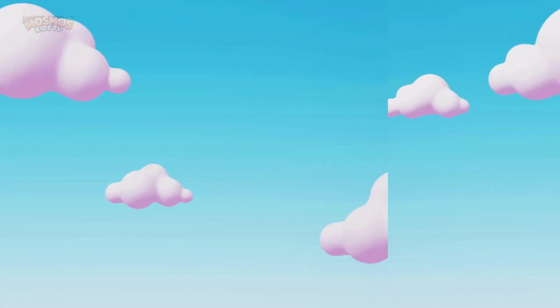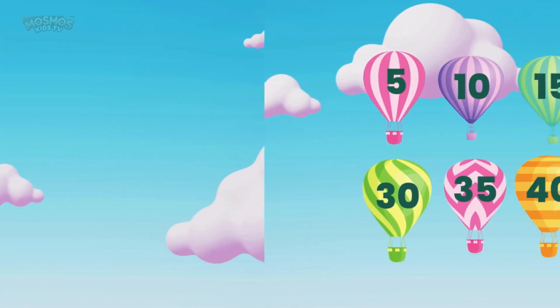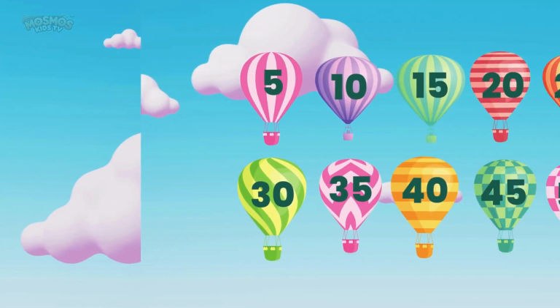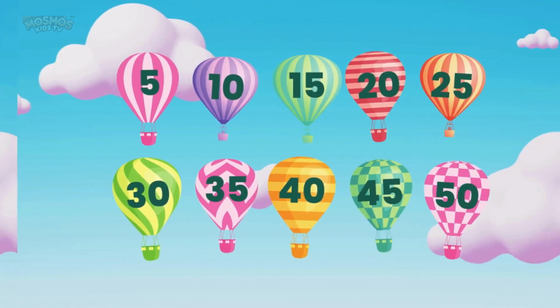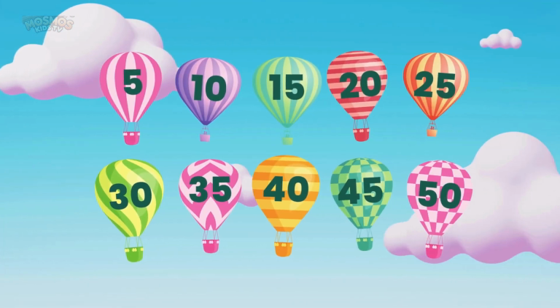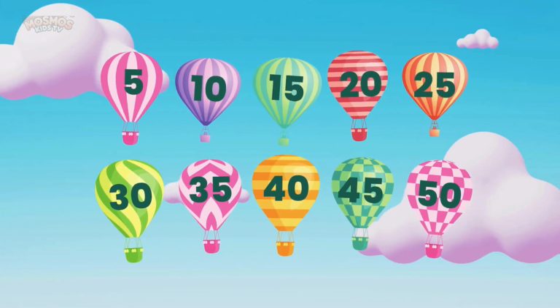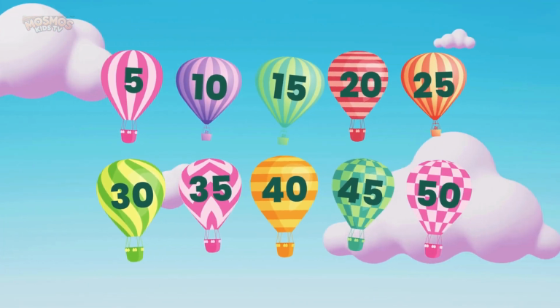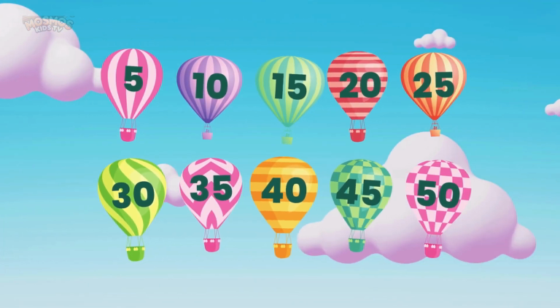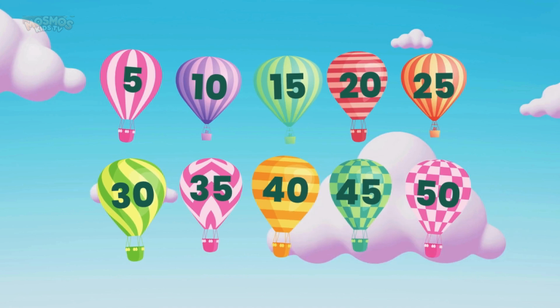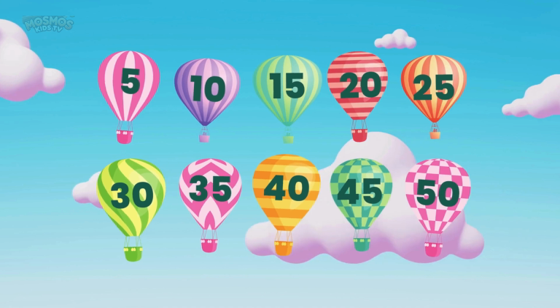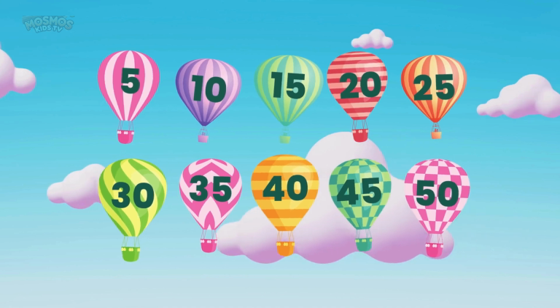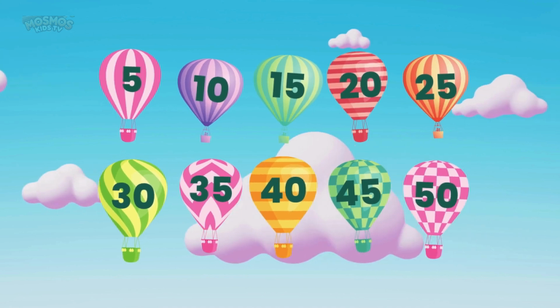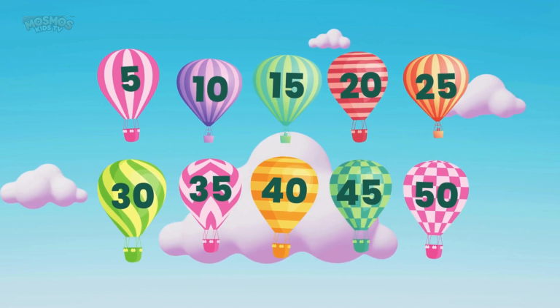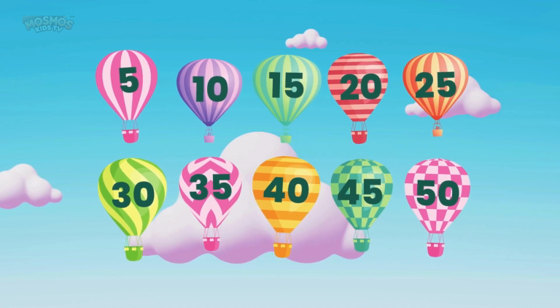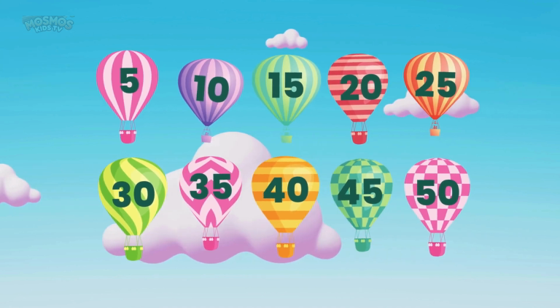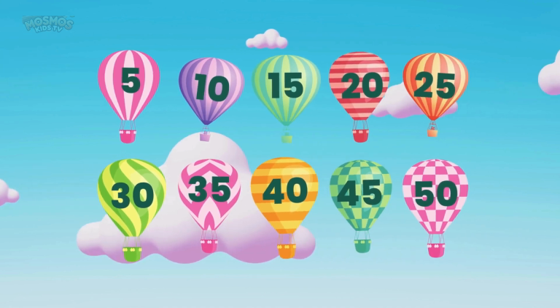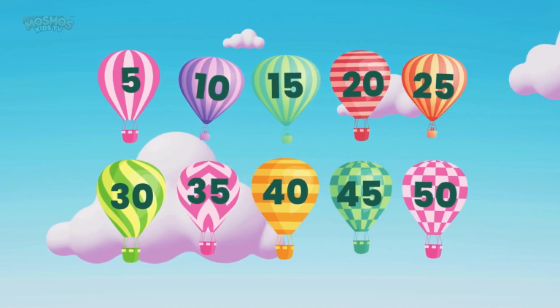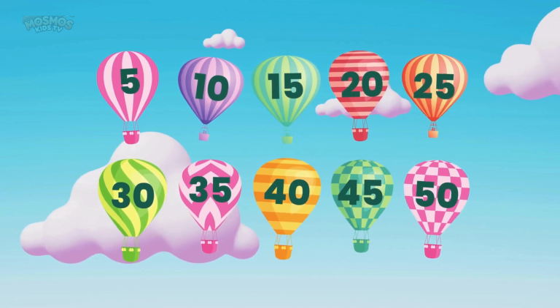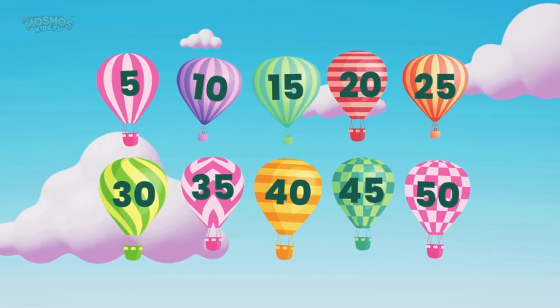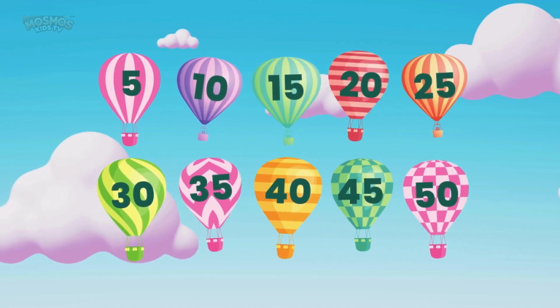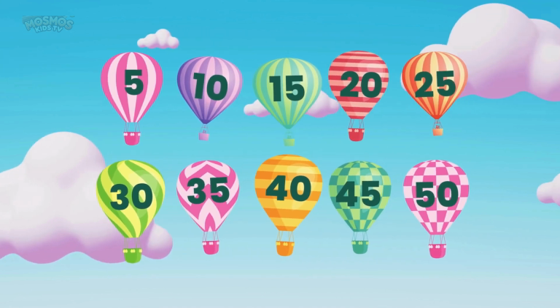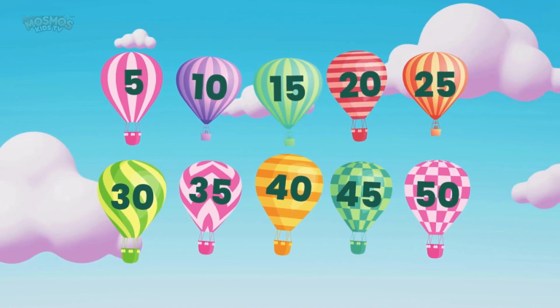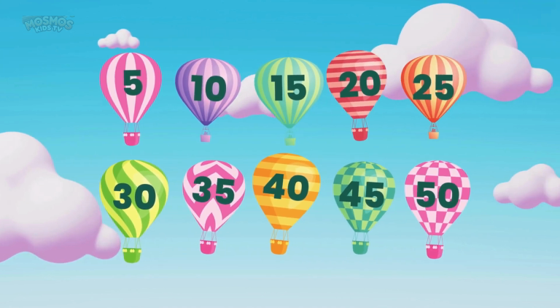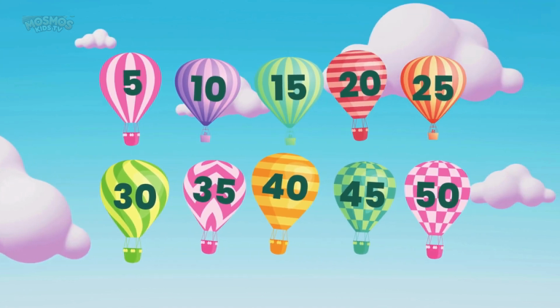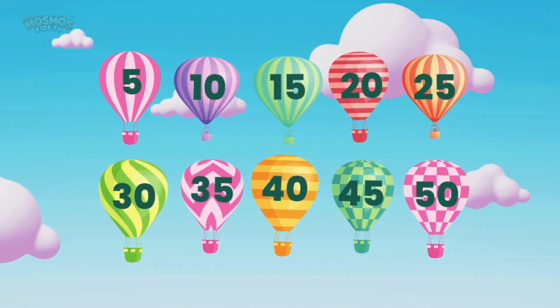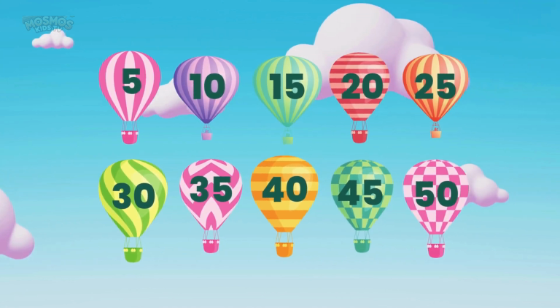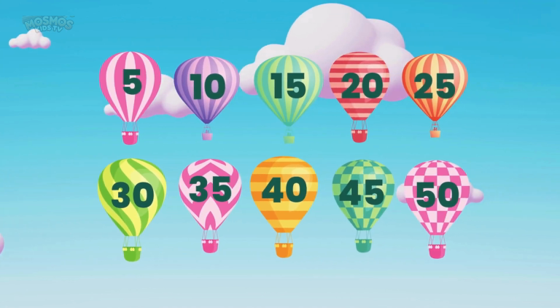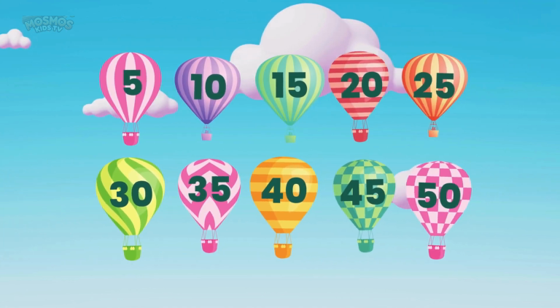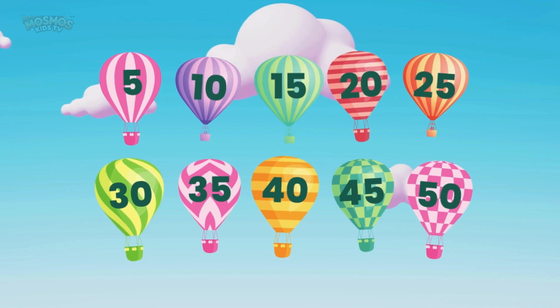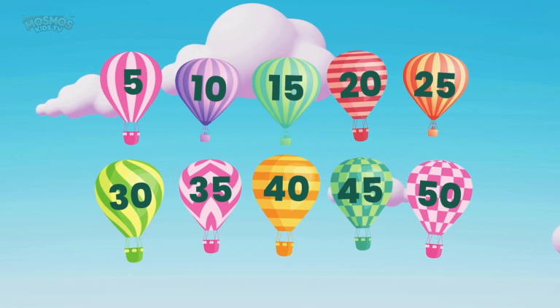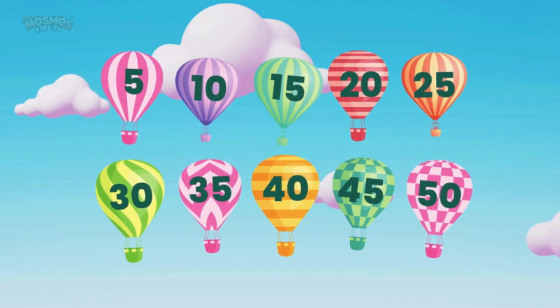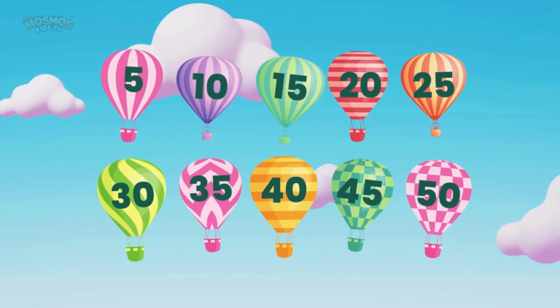Look at all these balloons floating high in the sky. Great counting everyone. Now let's count again, but this time a little faster.